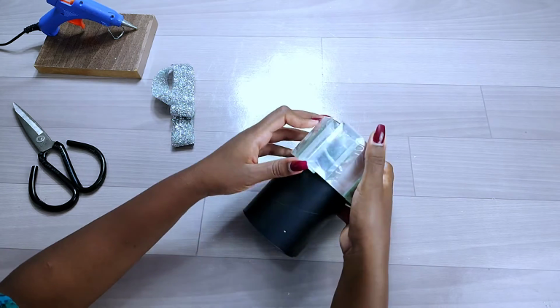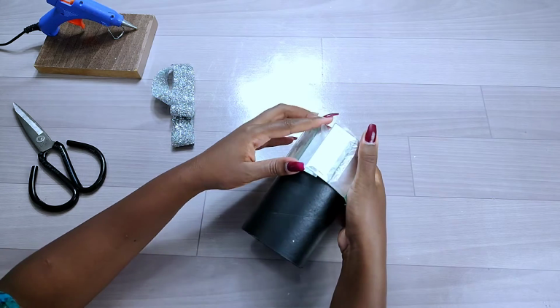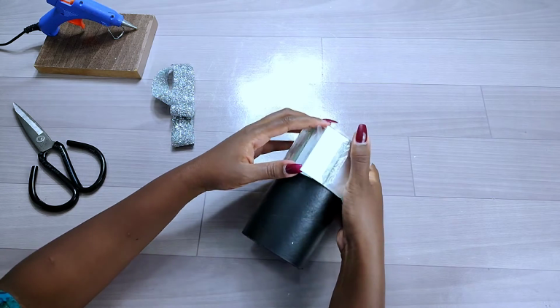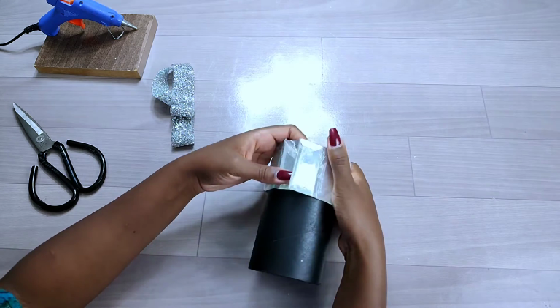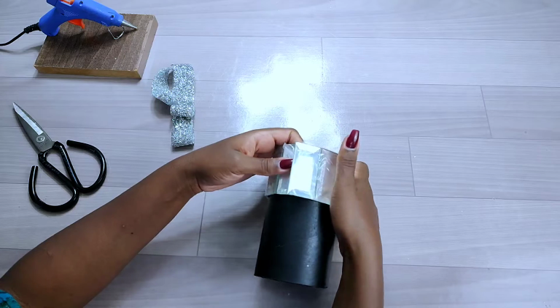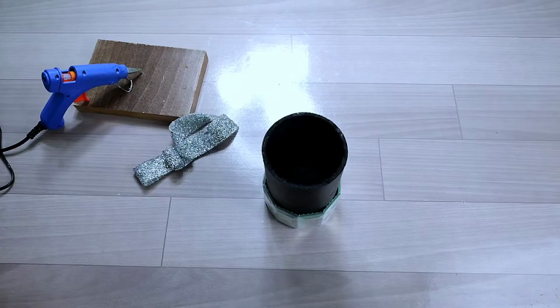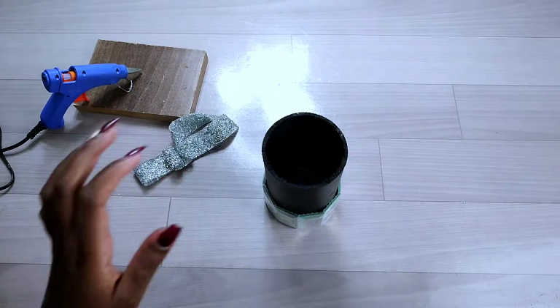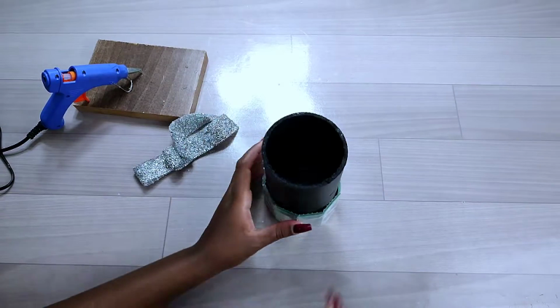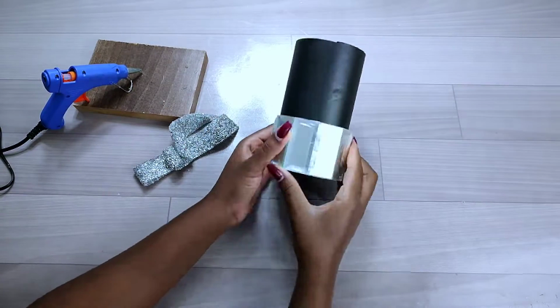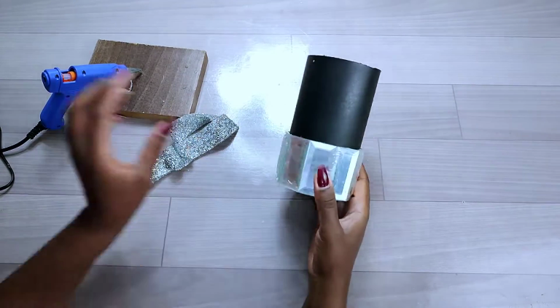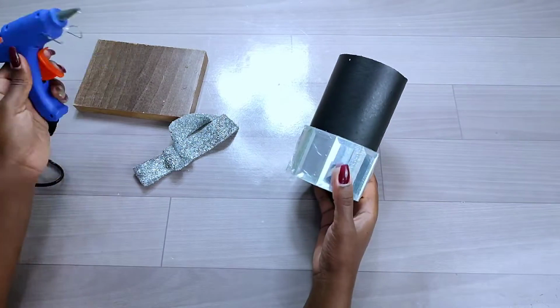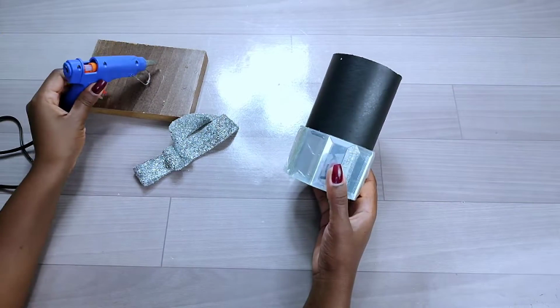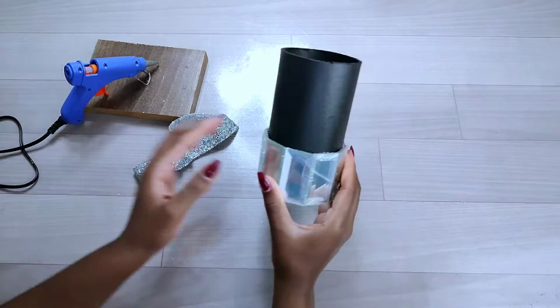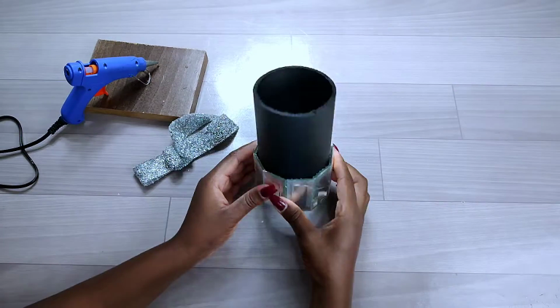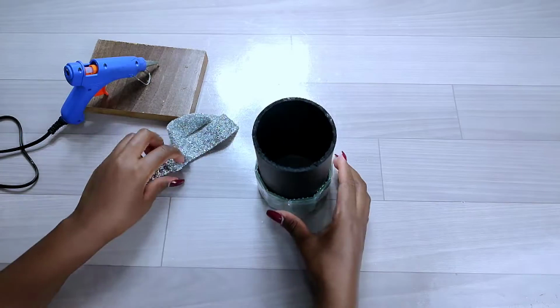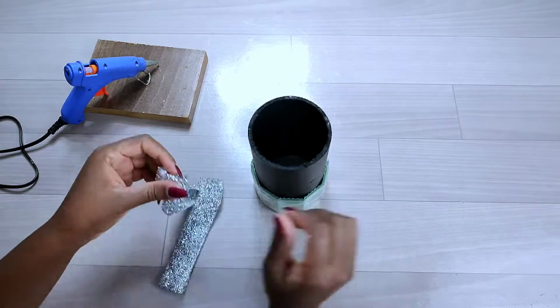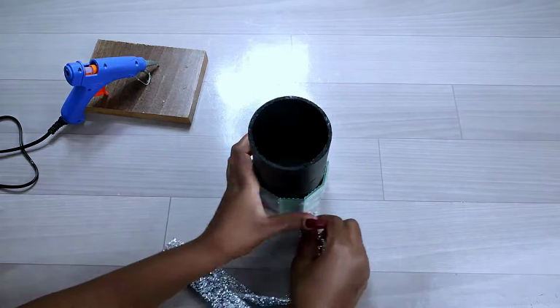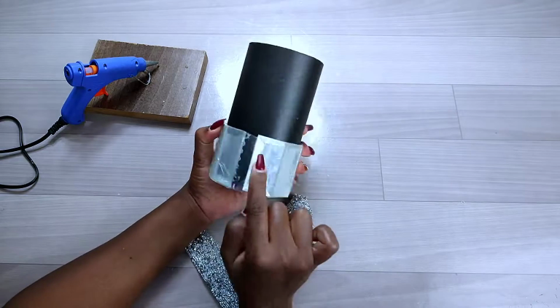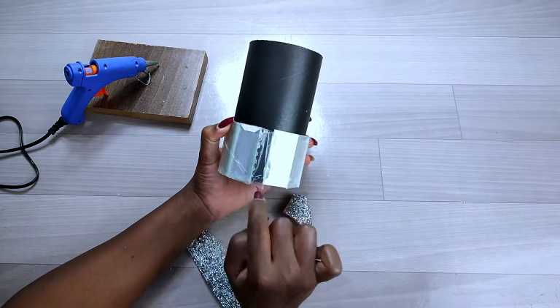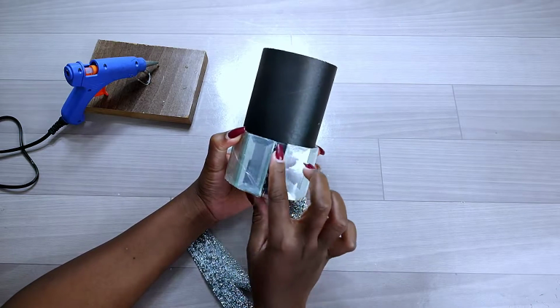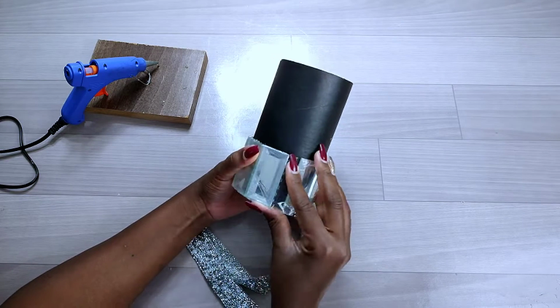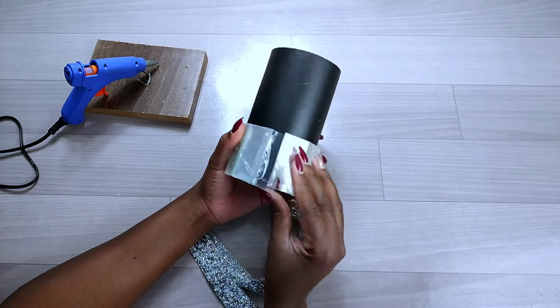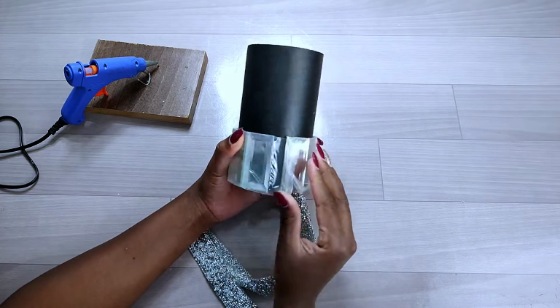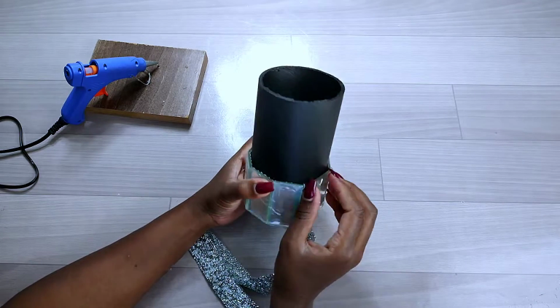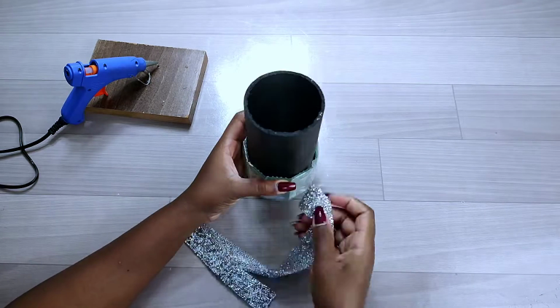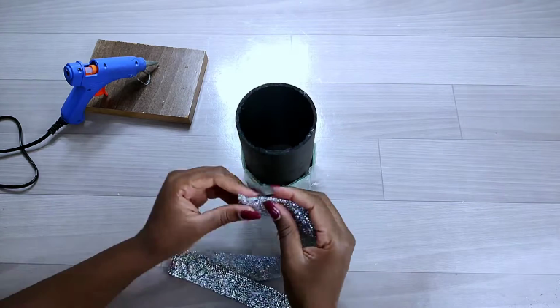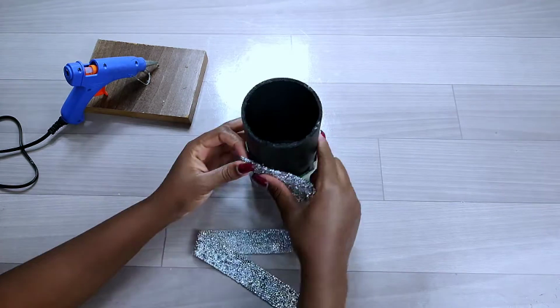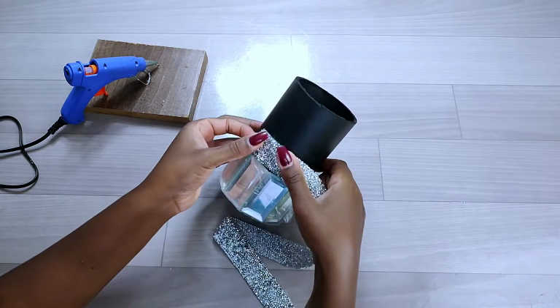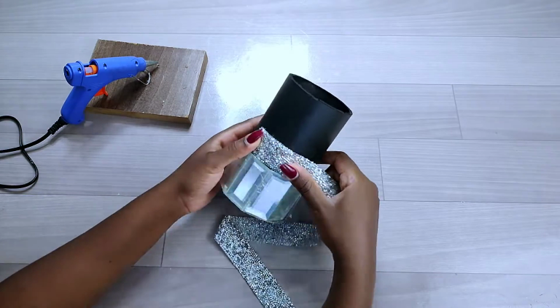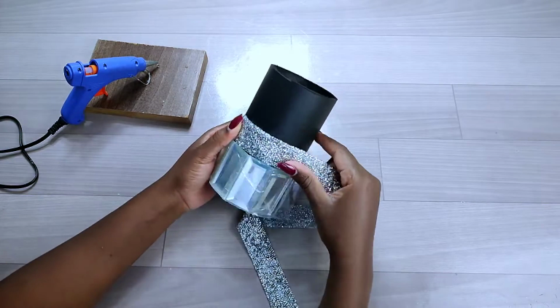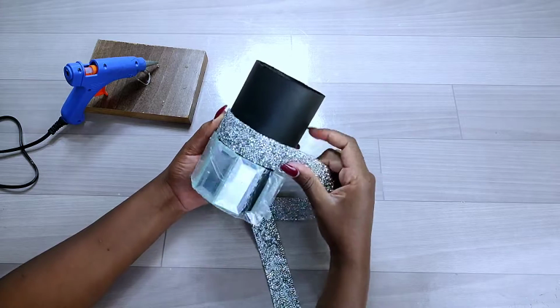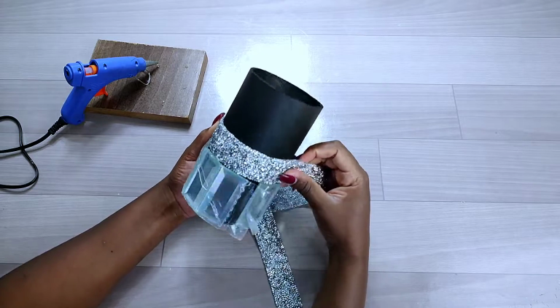I used hot glue to stick down the mirror tile all around the cardboard tube. As you can see, there's some gap left by the mirror tile, but I sorted that out later on.